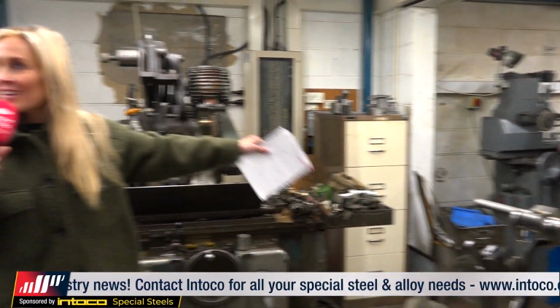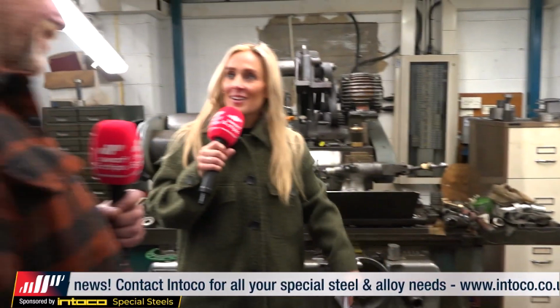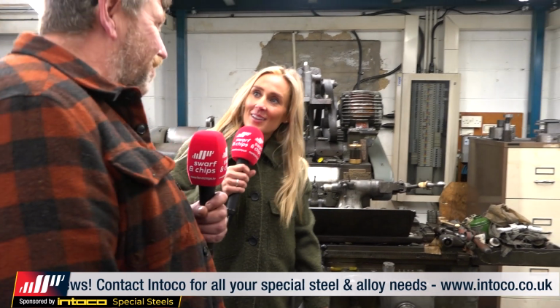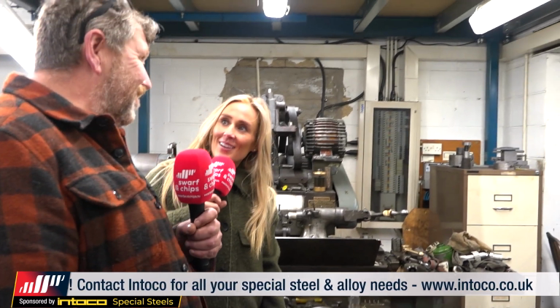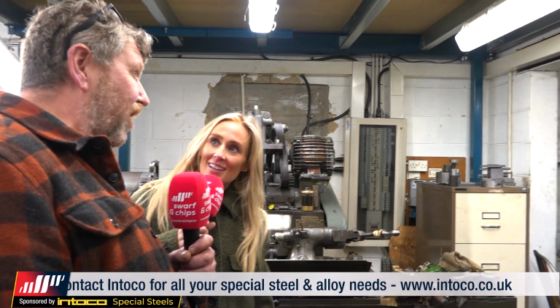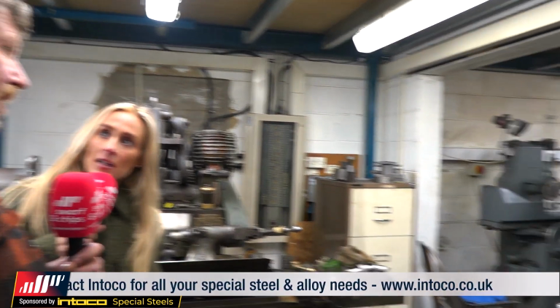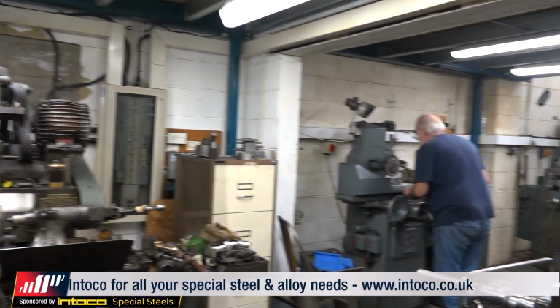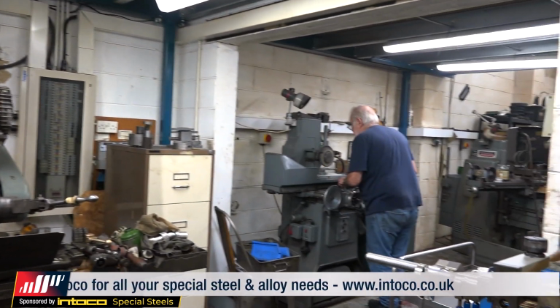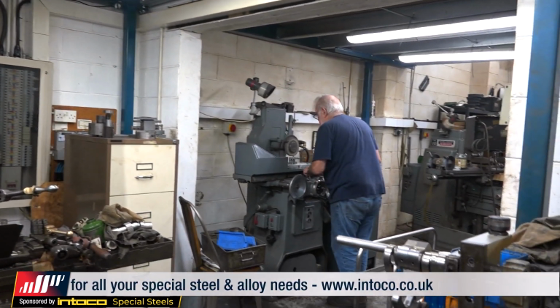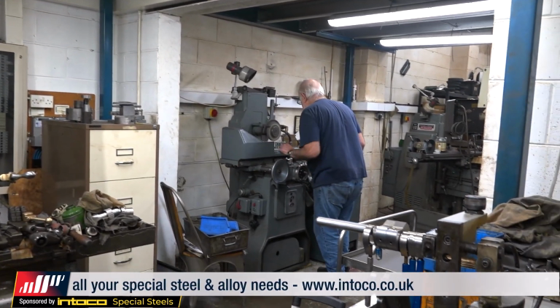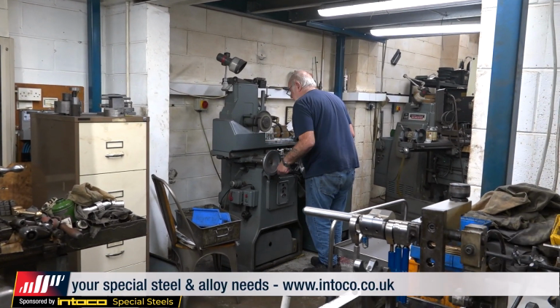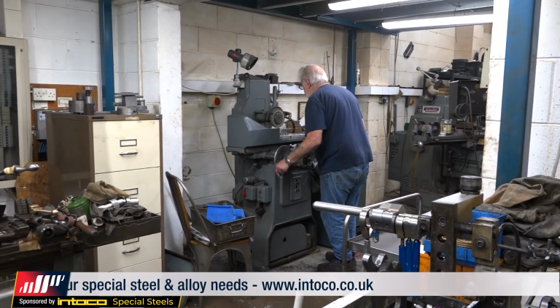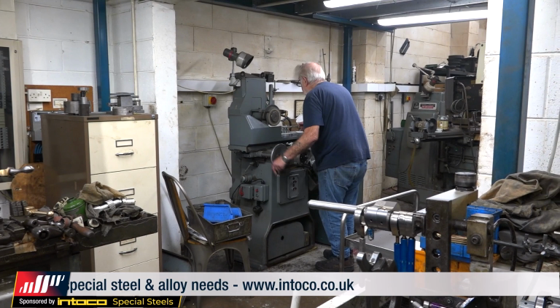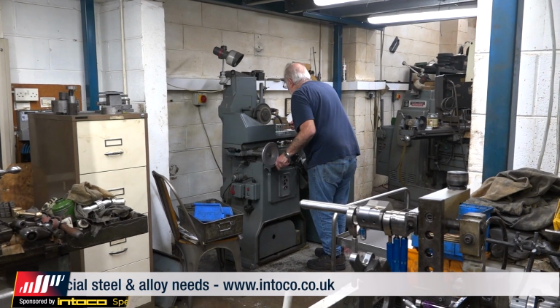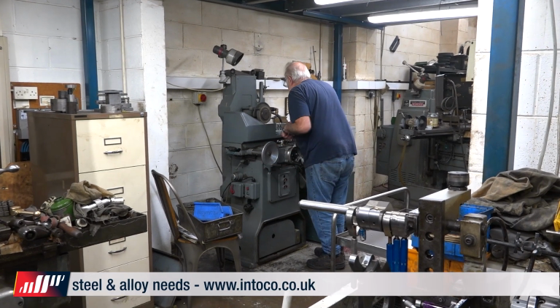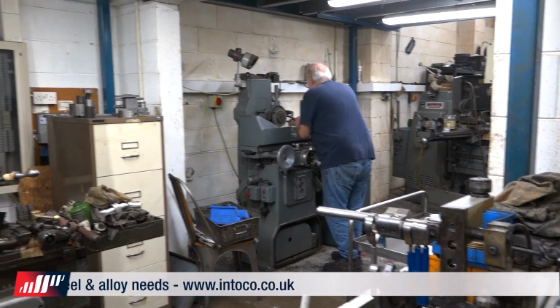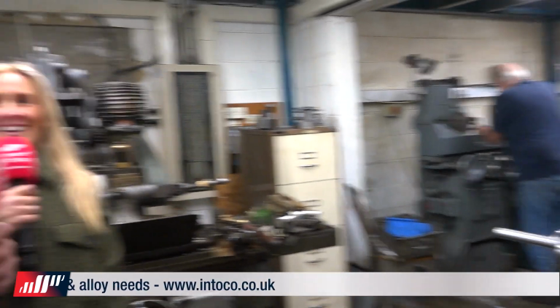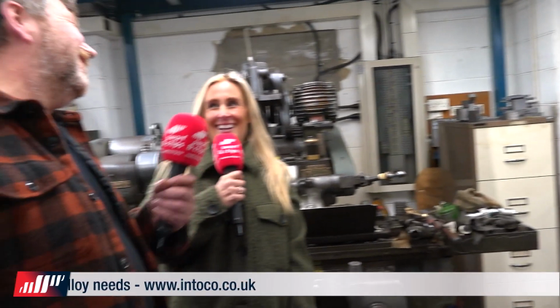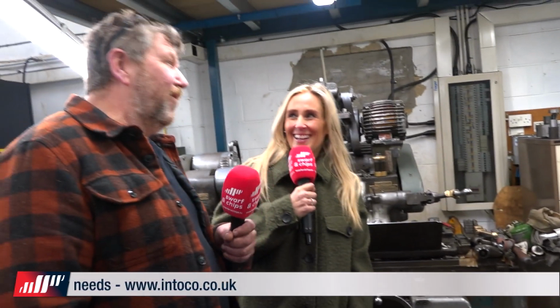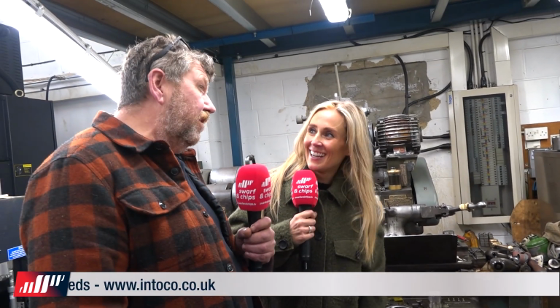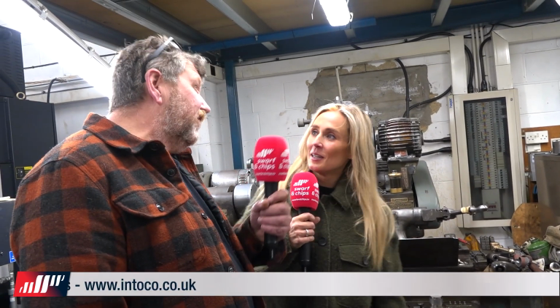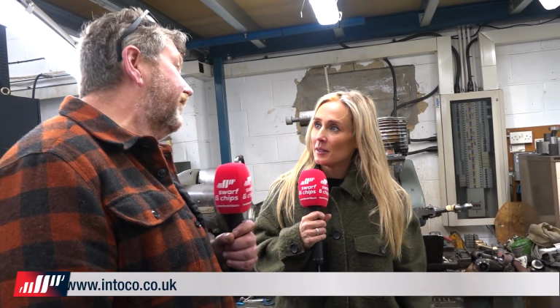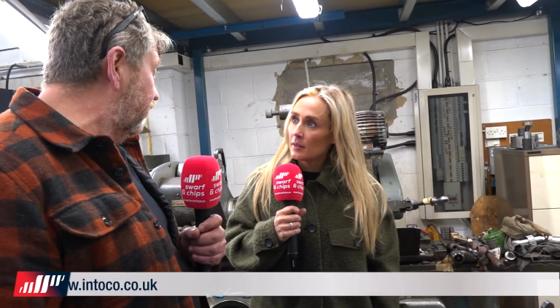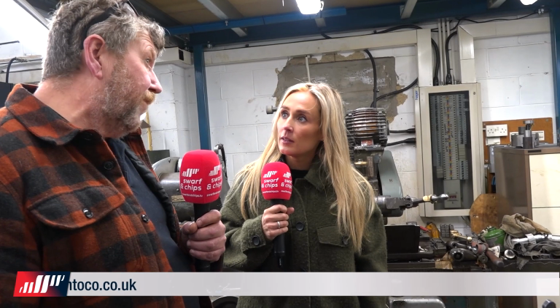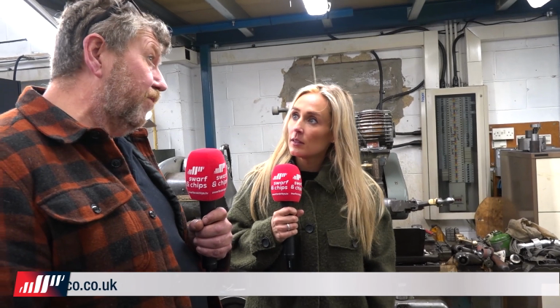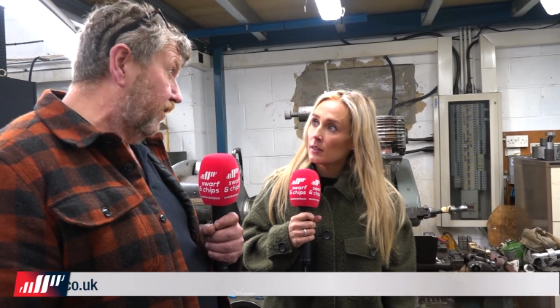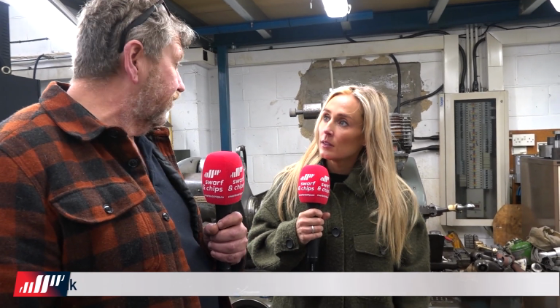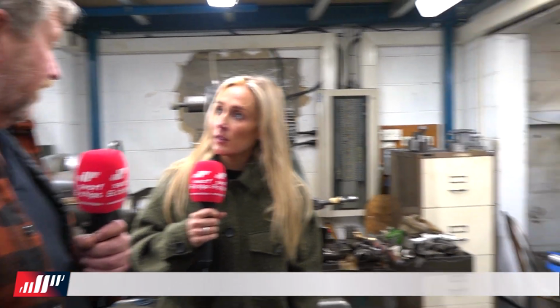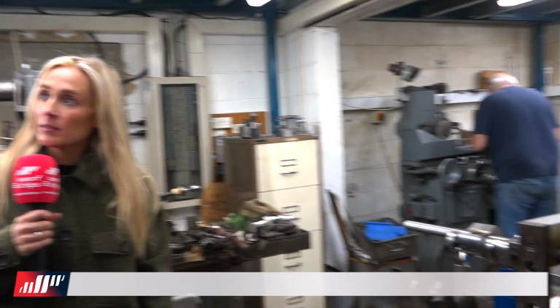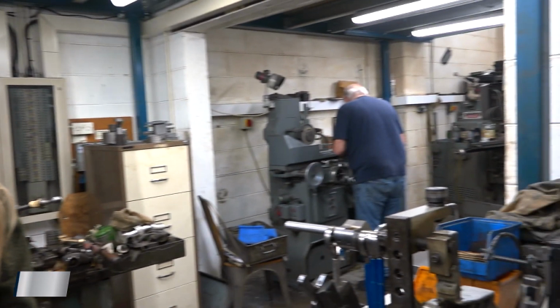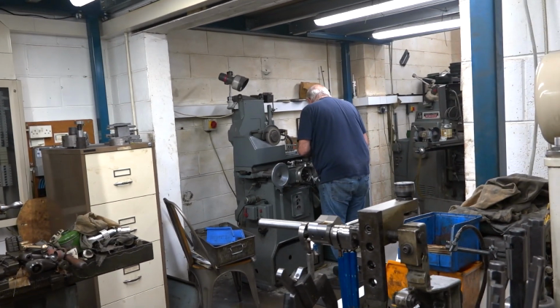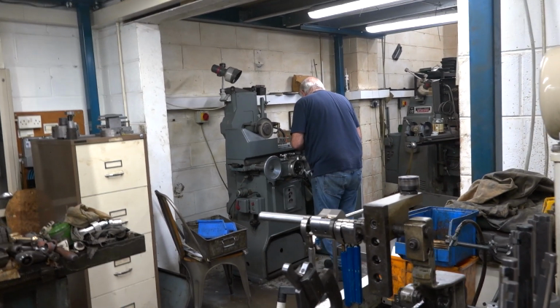We still do a bit of manual work, a bit of grinding, a bit of milling. This is the naughty boys' corner — it's where we send them when we haven't got any real work. But these machines are still being used. There are some parts we have to do on these machines, so you have to have a little bit of manual capacity.